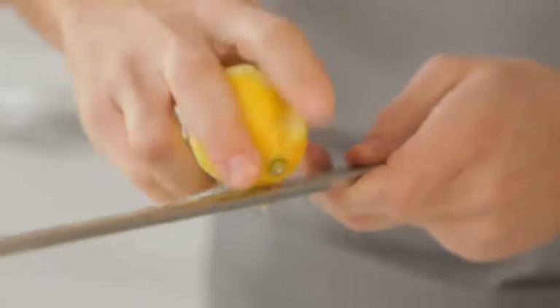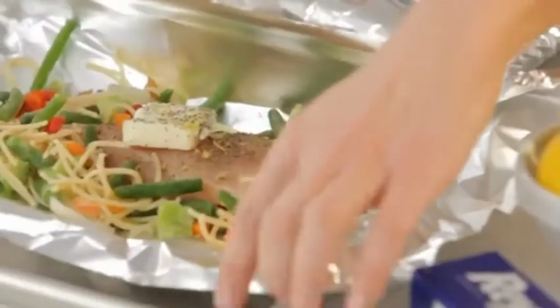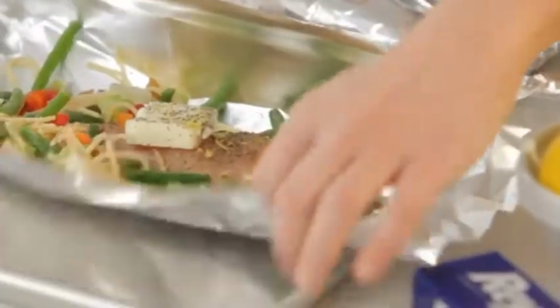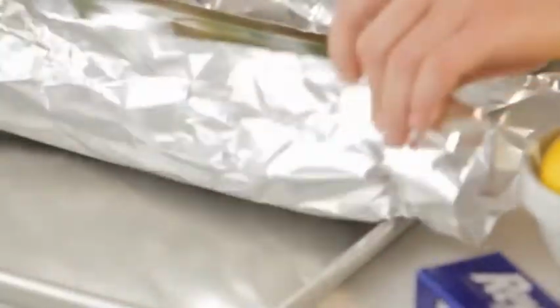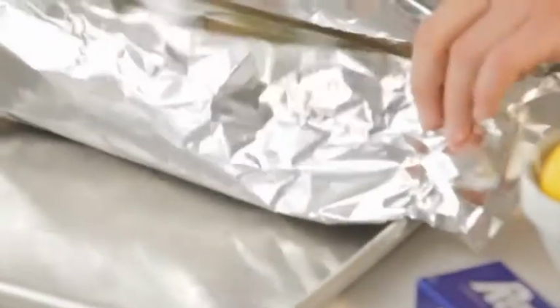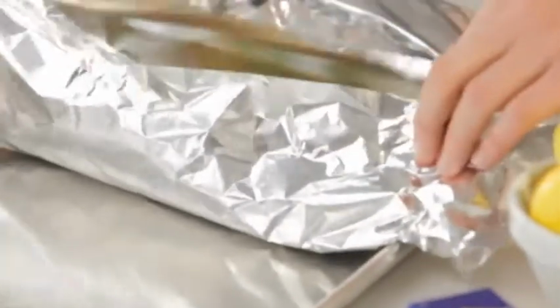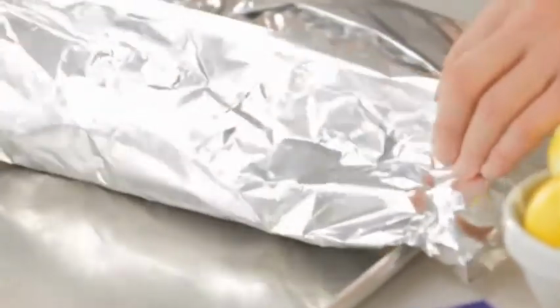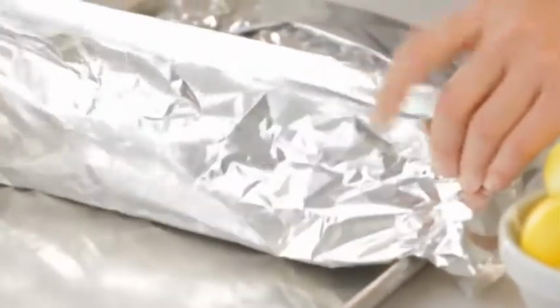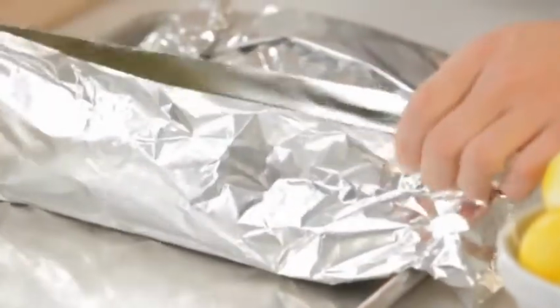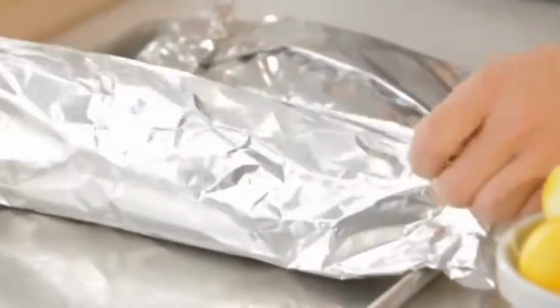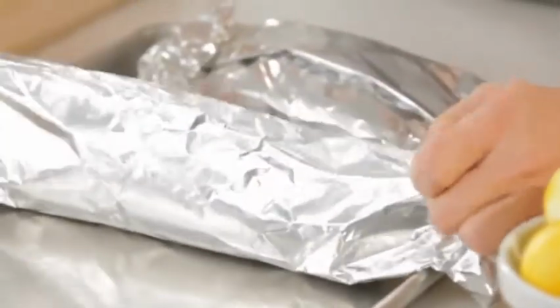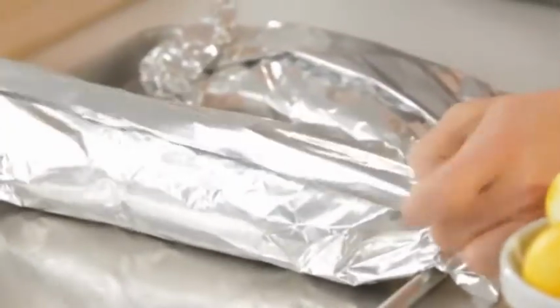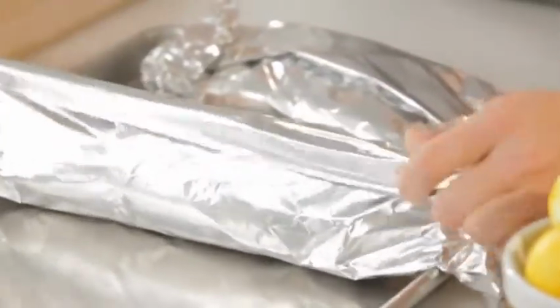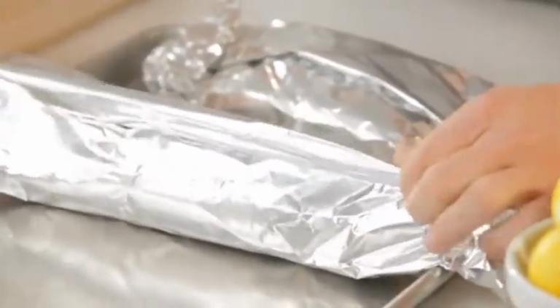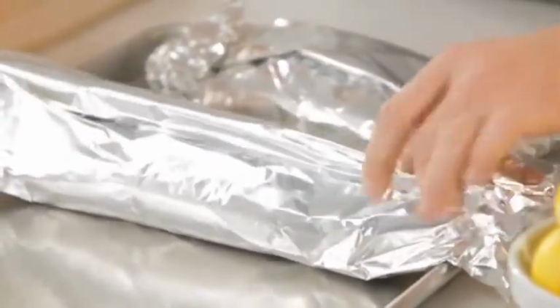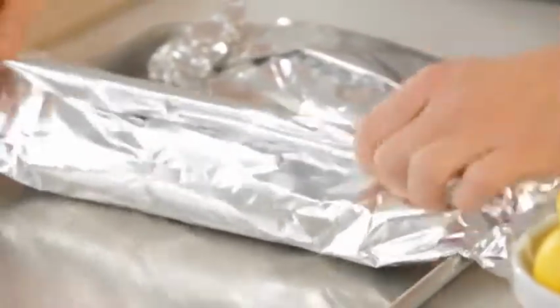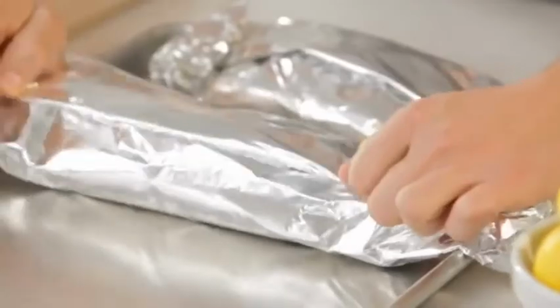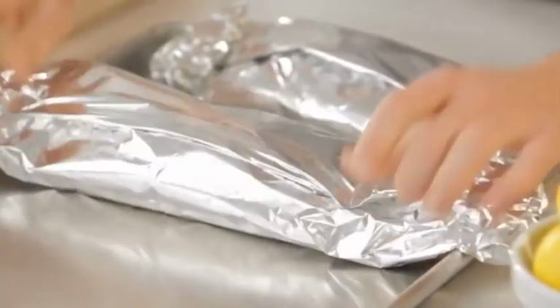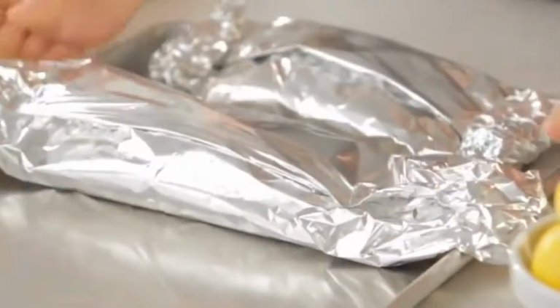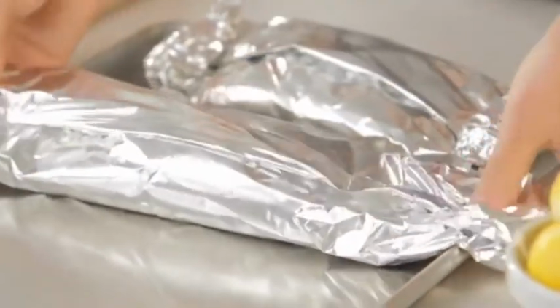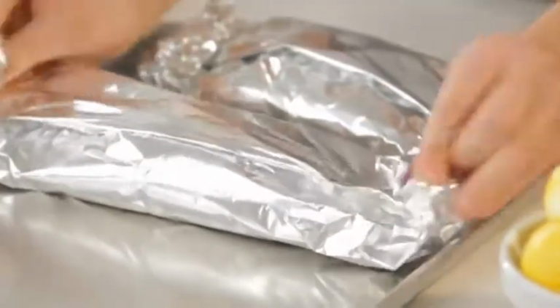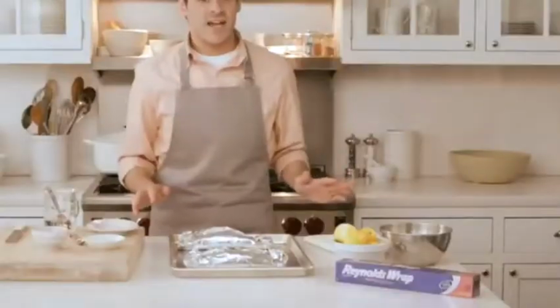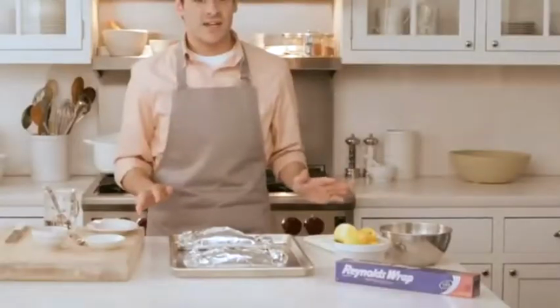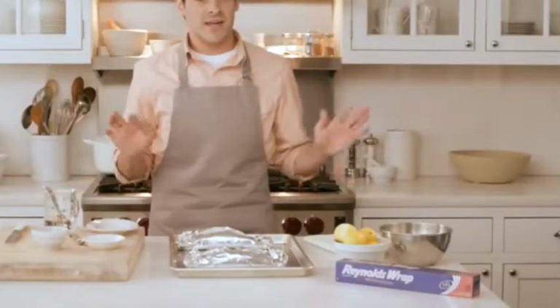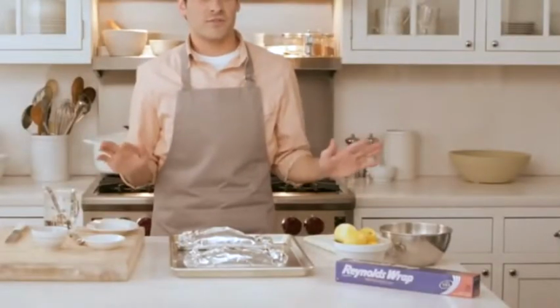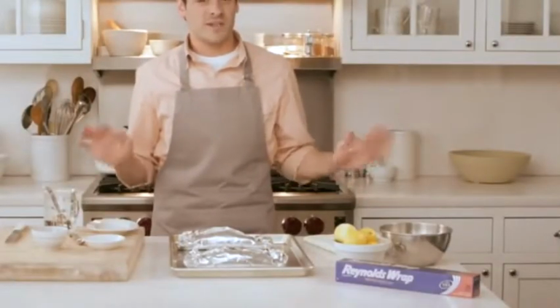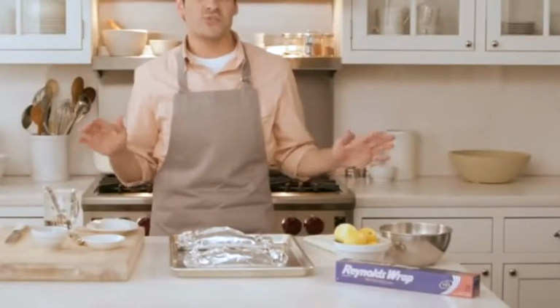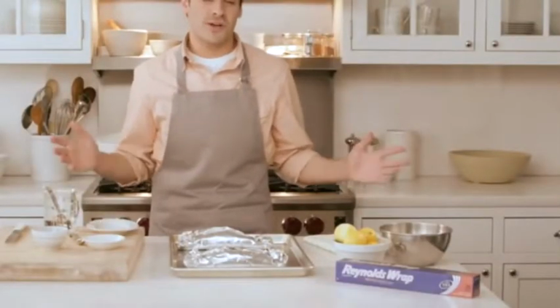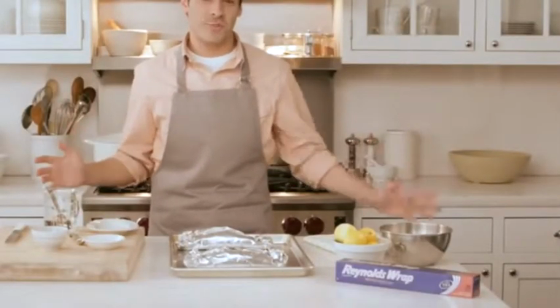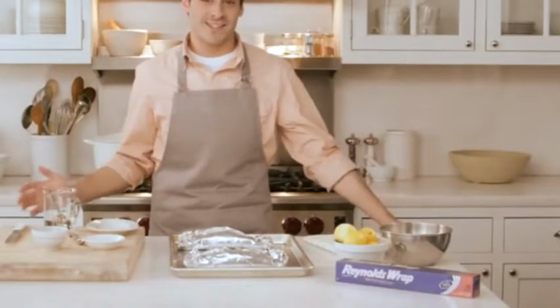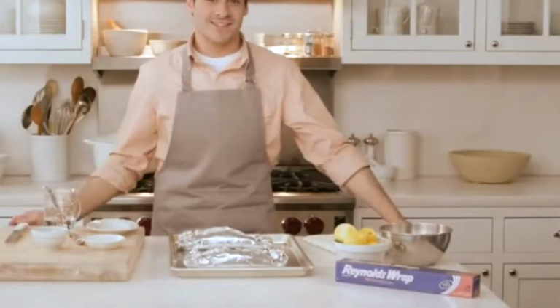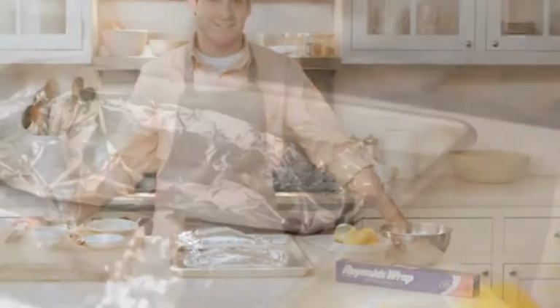Double fold the top and ends to seal the packet, leaving room for heat circulation inside. Now this goes into the oven — bake it for 22 to 24 minutes.